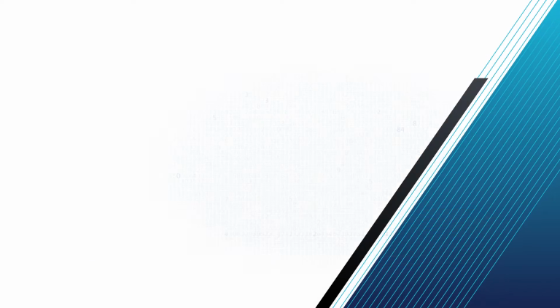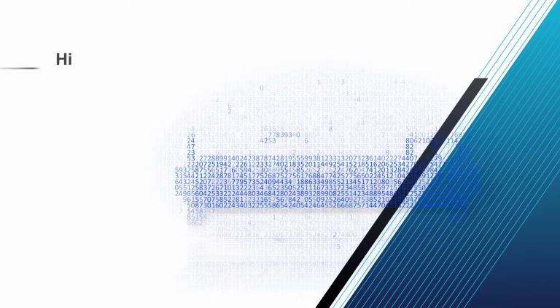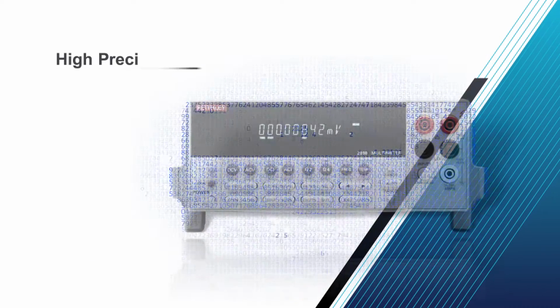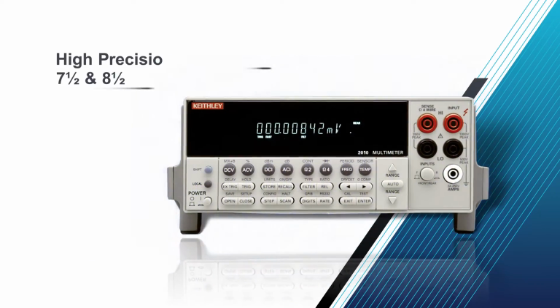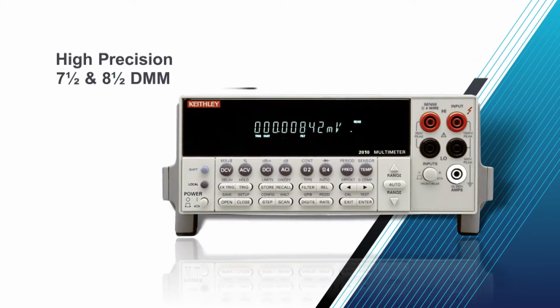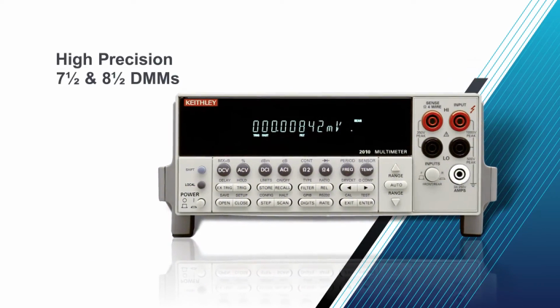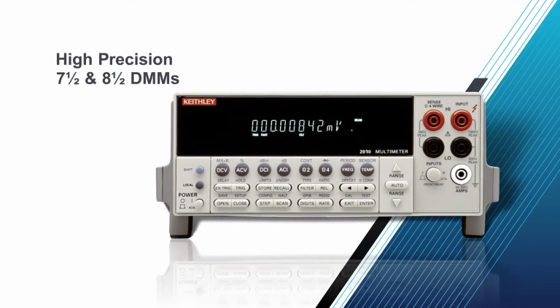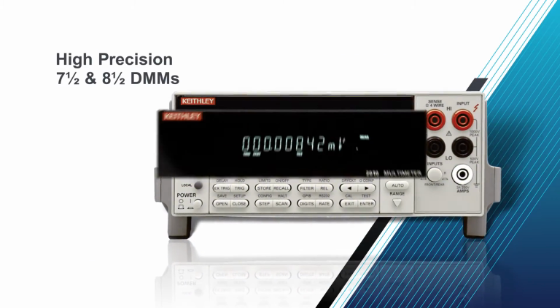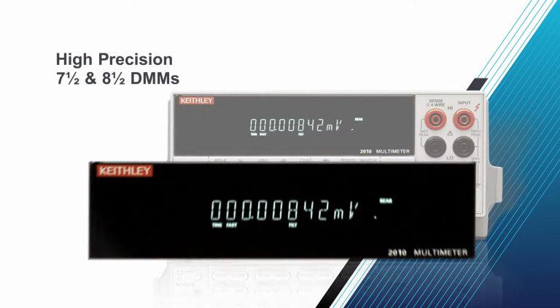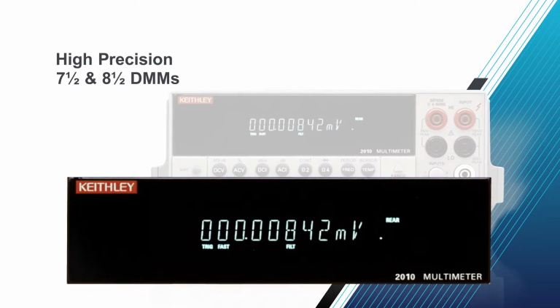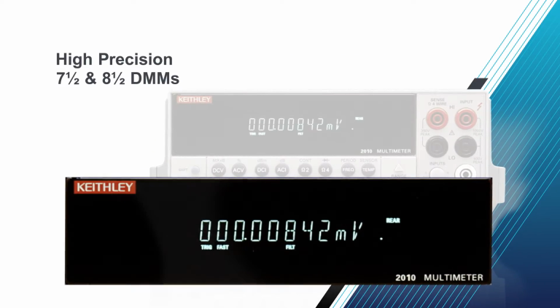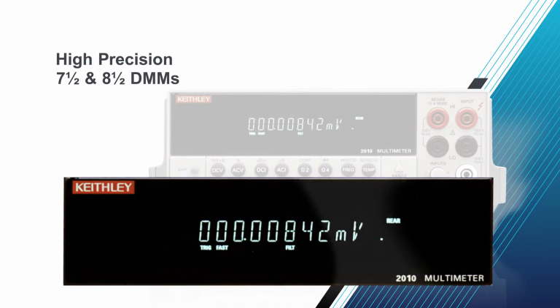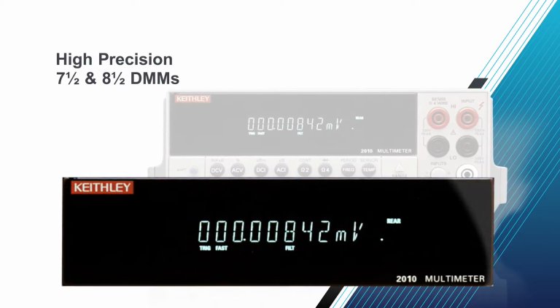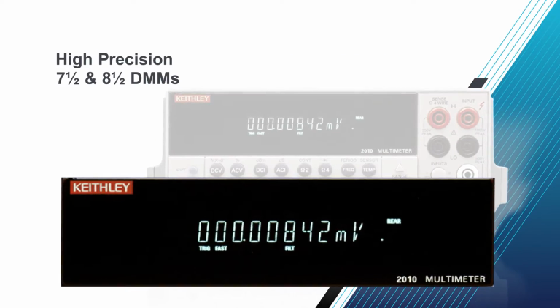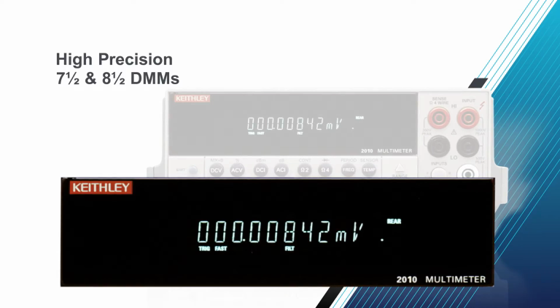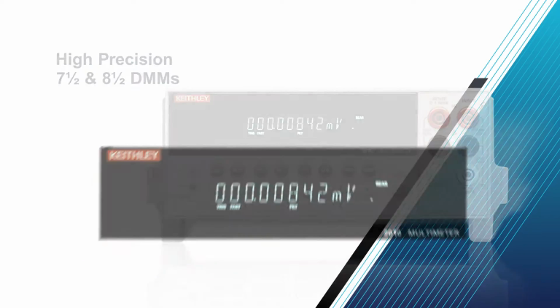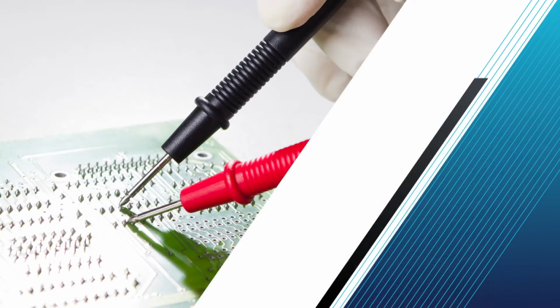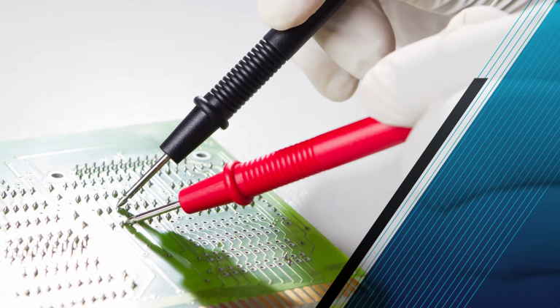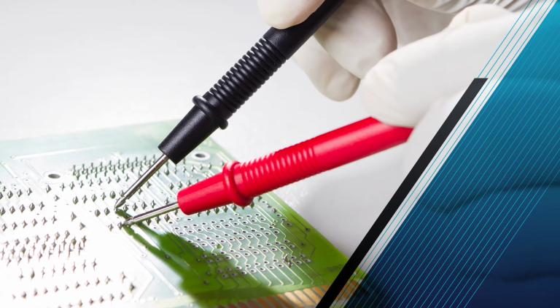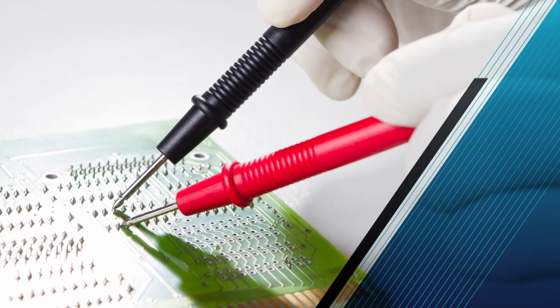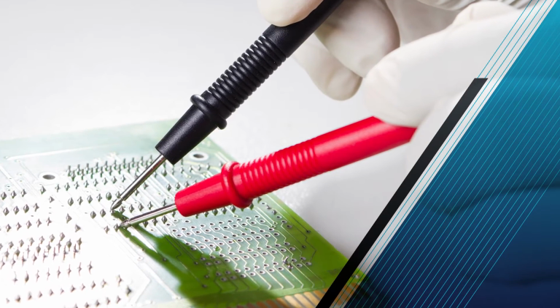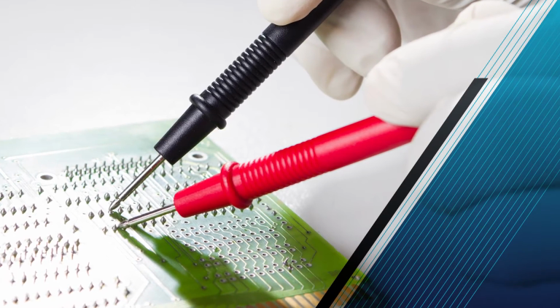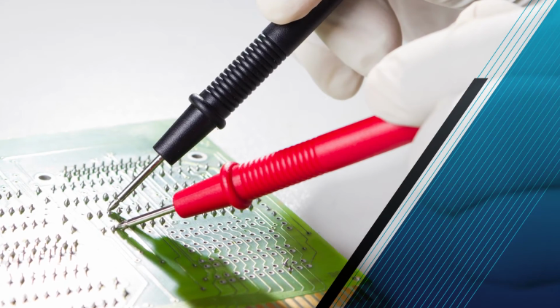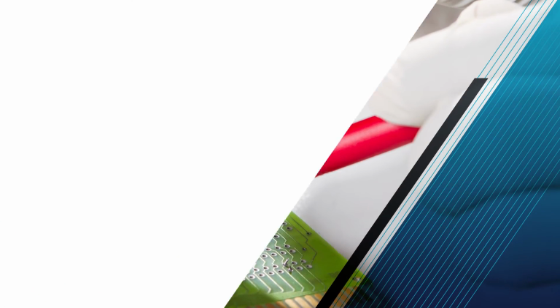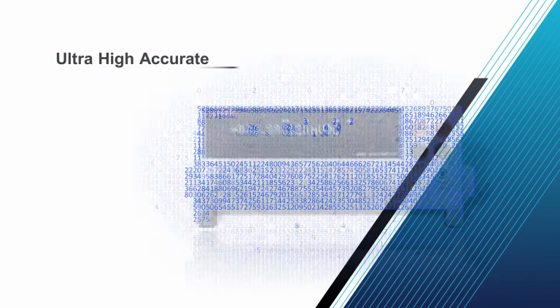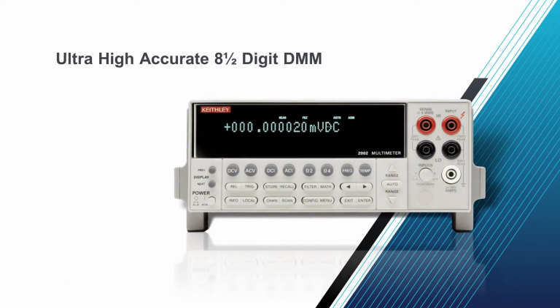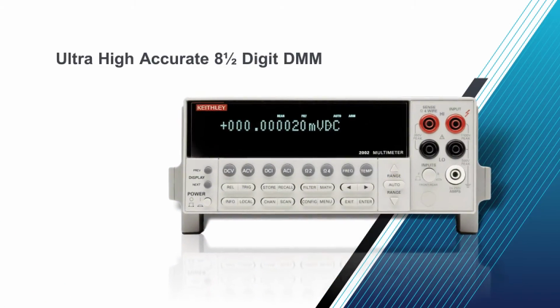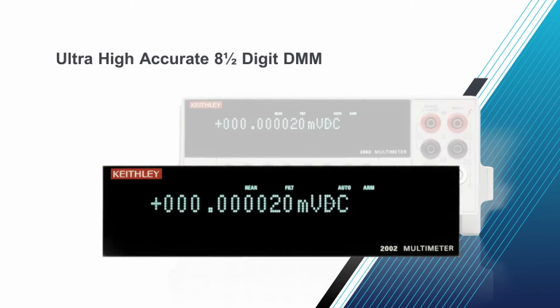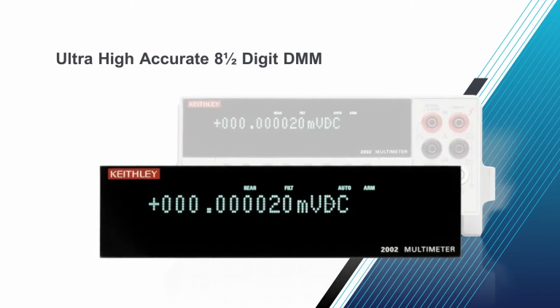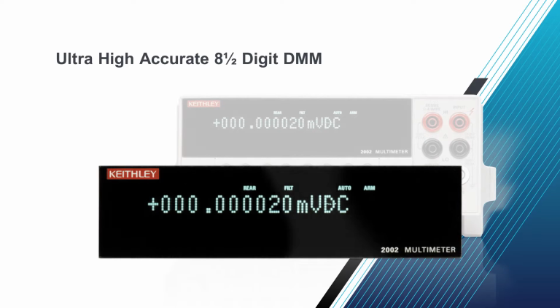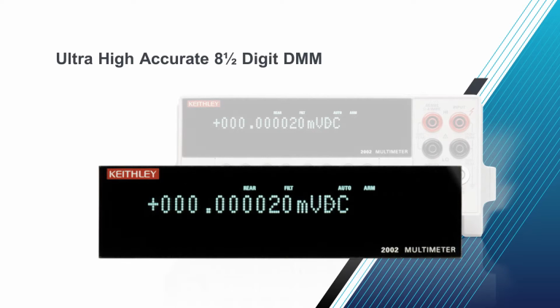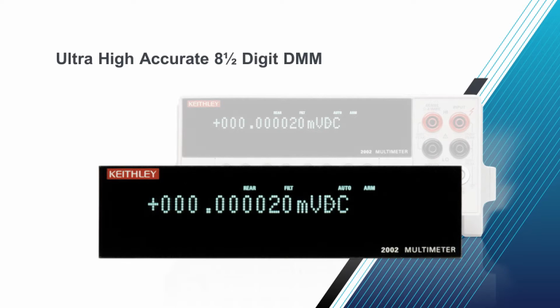For high-precision measurements, our 7.5-digit instruments deliver excellent price per performance. And when ultra-high accuracy is critical, you can't get higher precision than our 8.5-digit DMM.